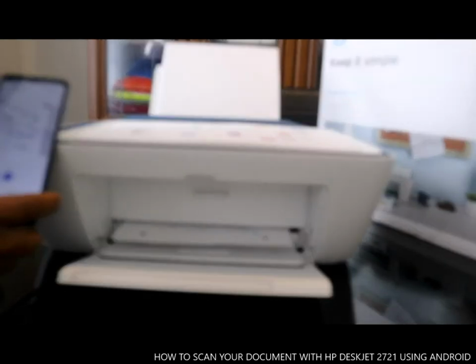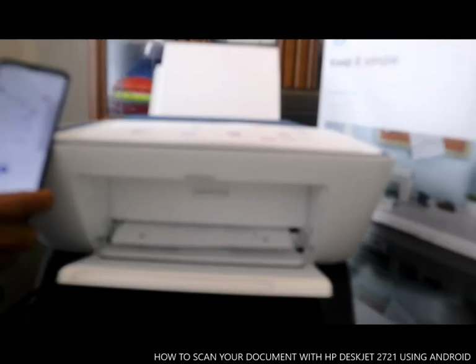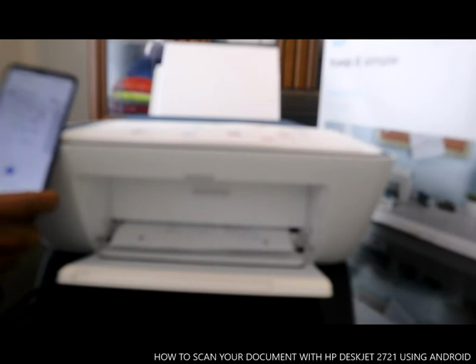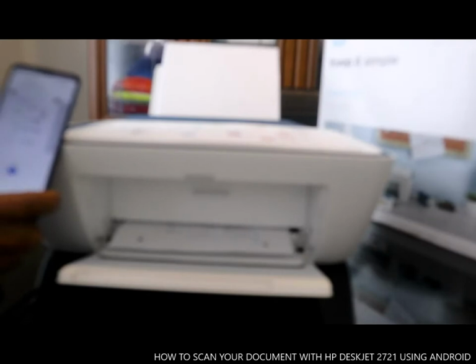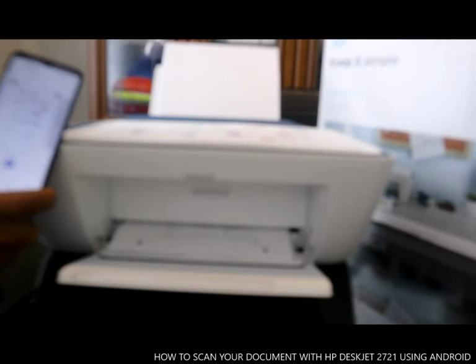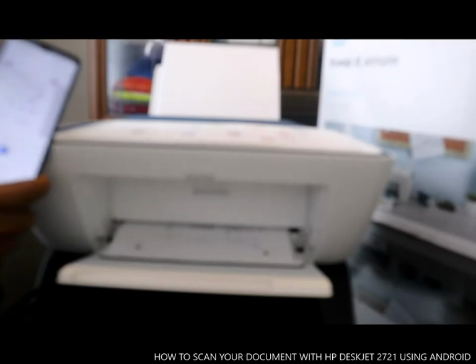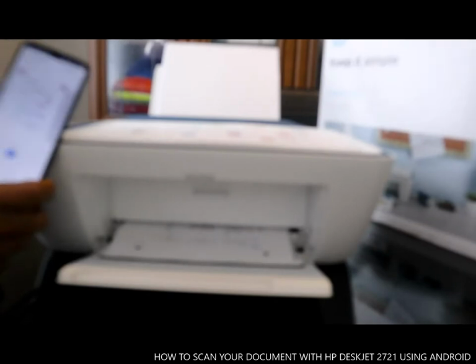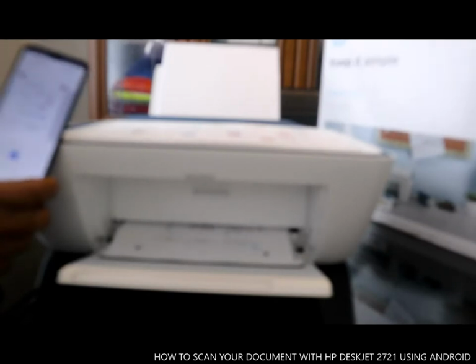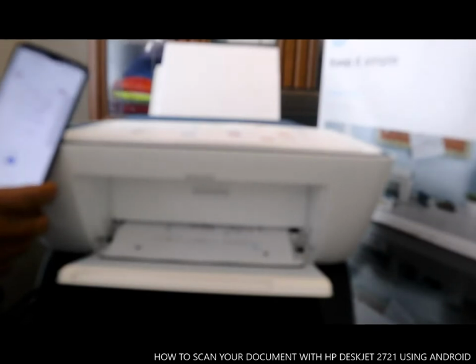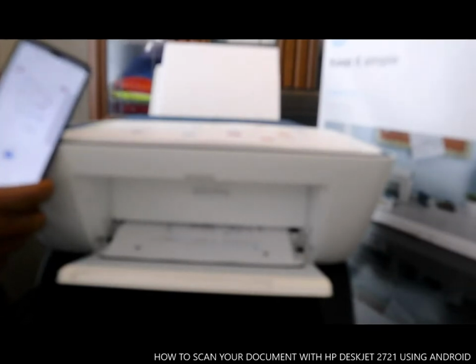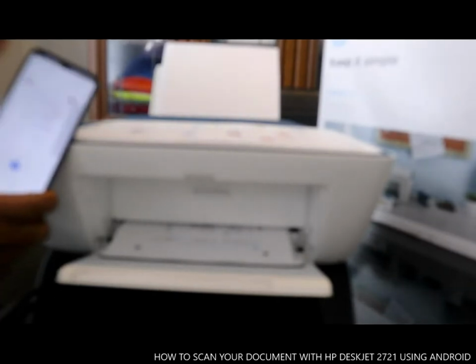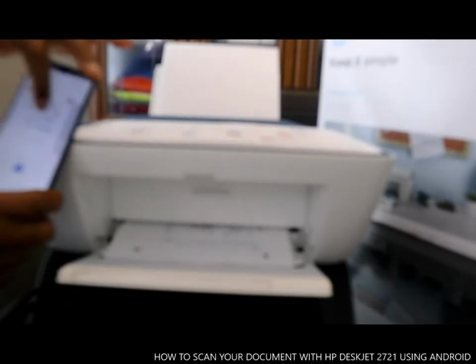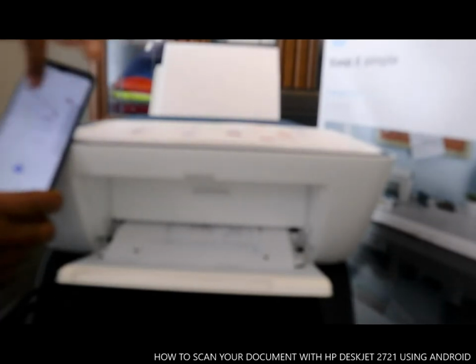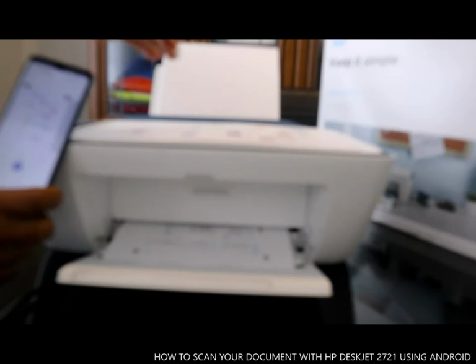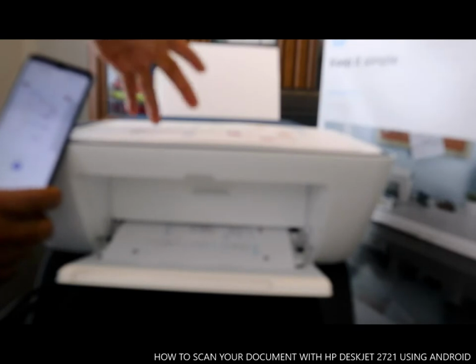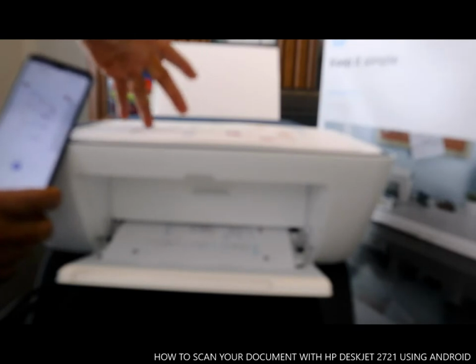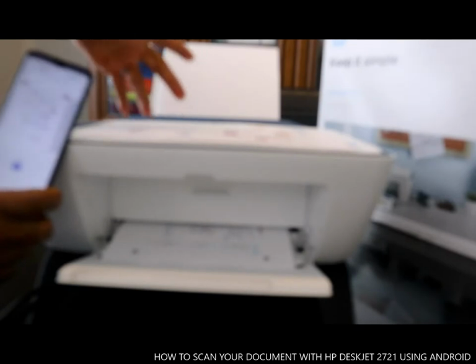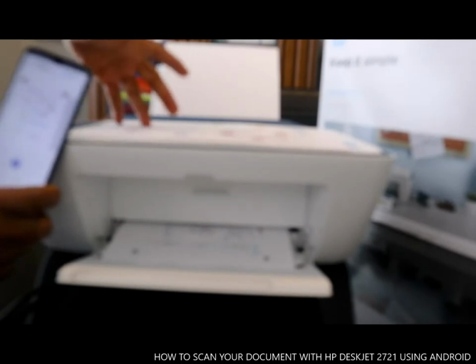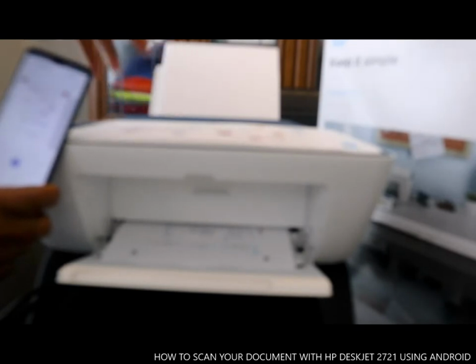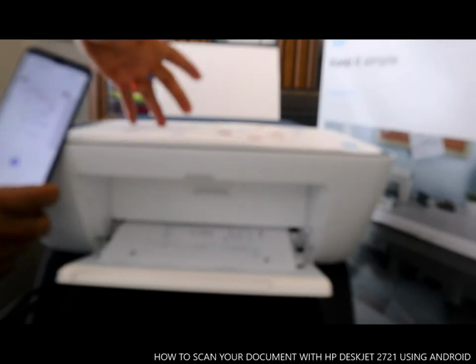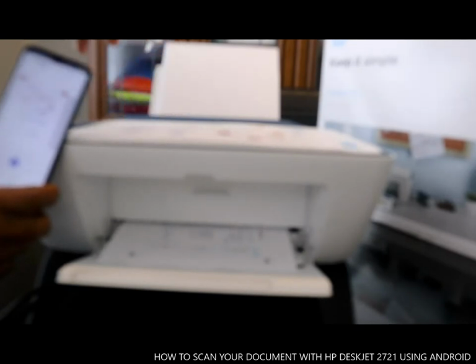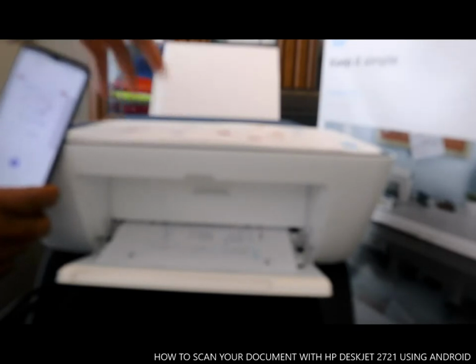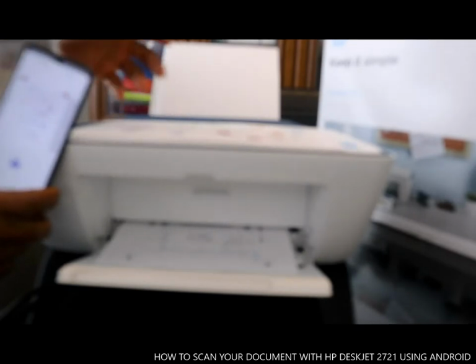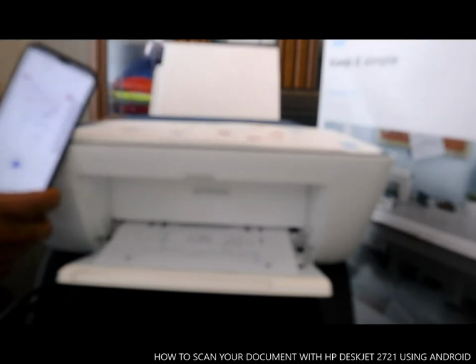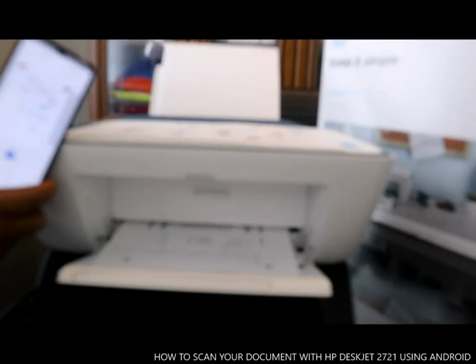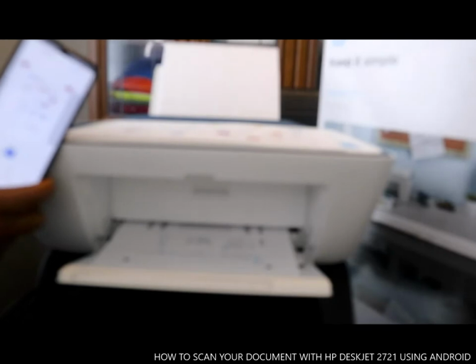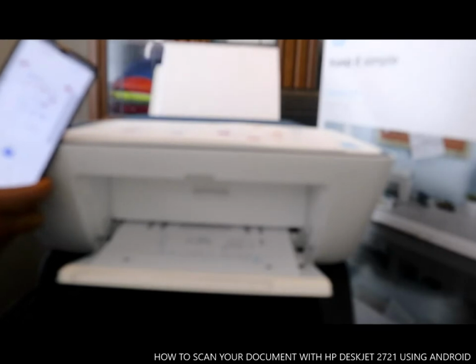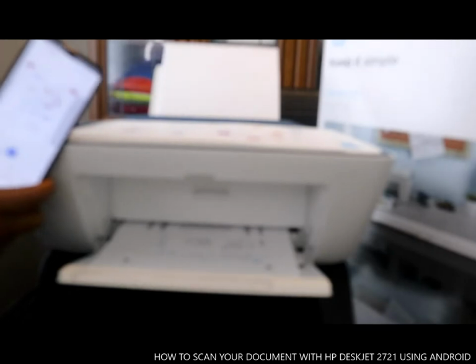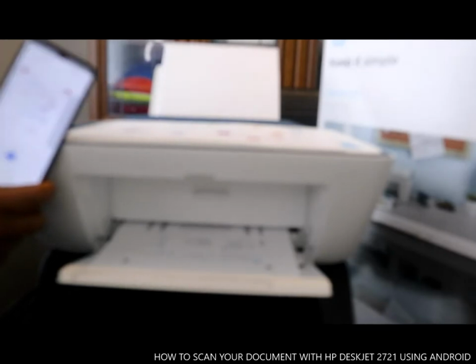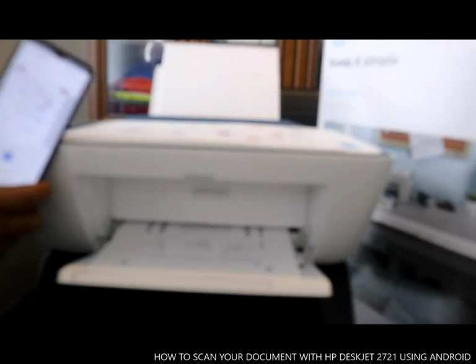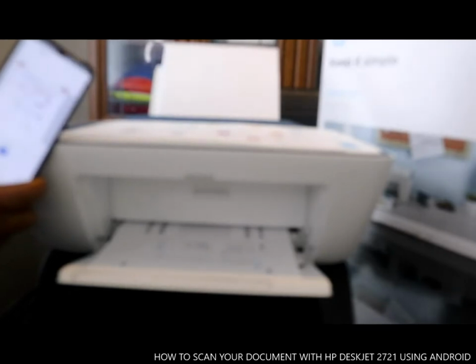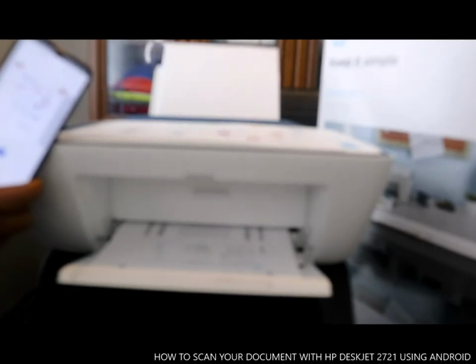I'm also going to show you how to attach this printer to your email address so you can send the document we scanned to your email address and then forward it to somebody or whoever you want to send it to.